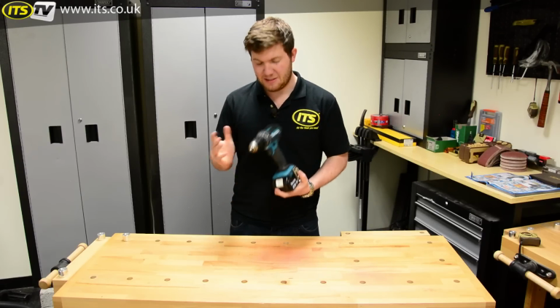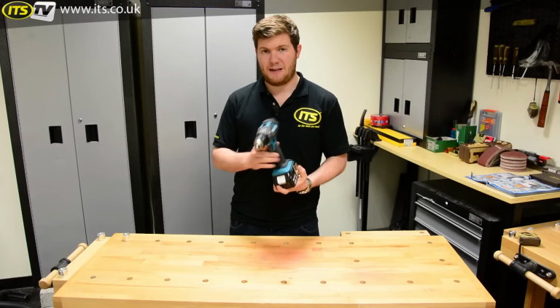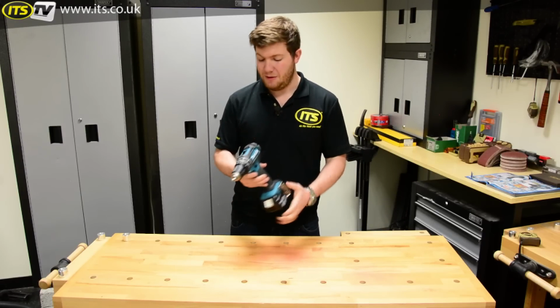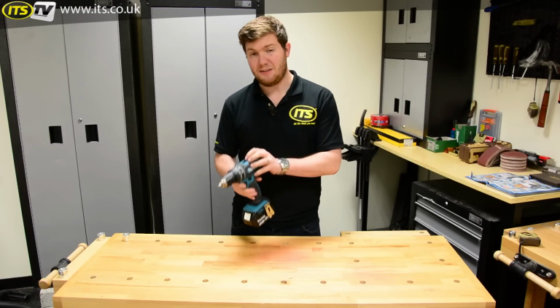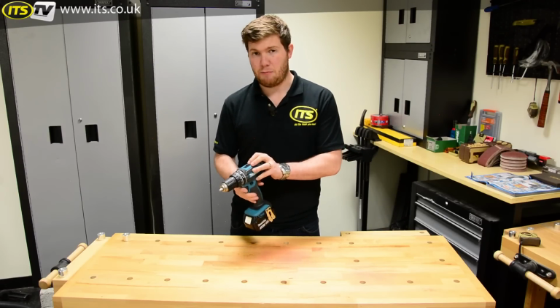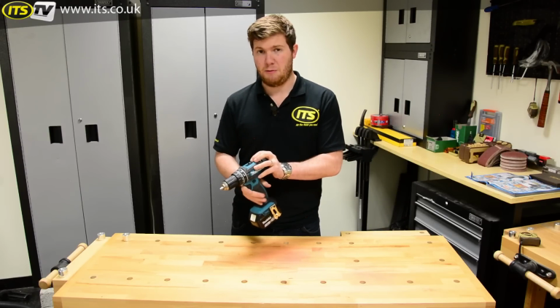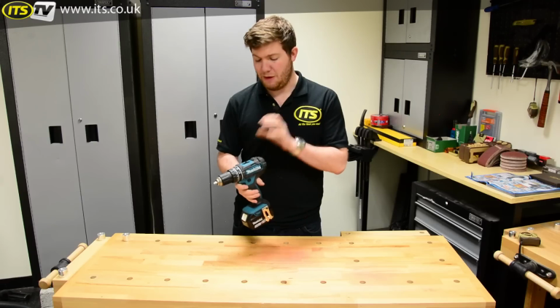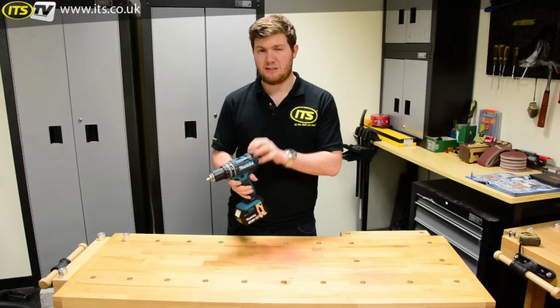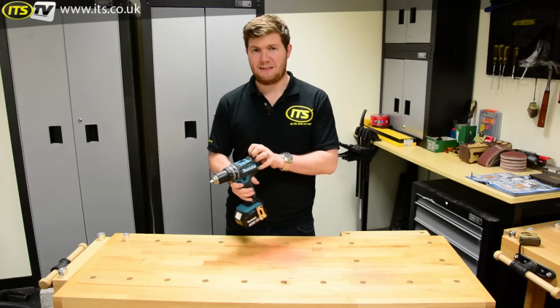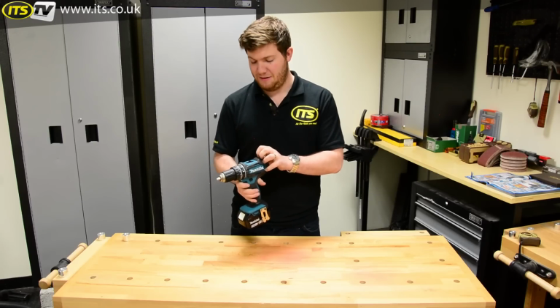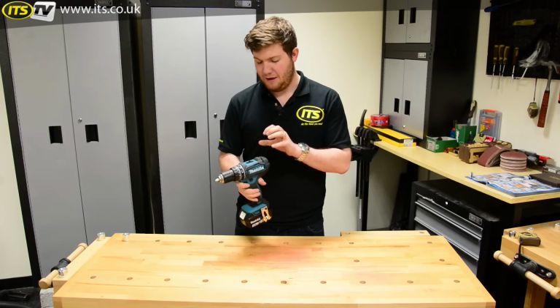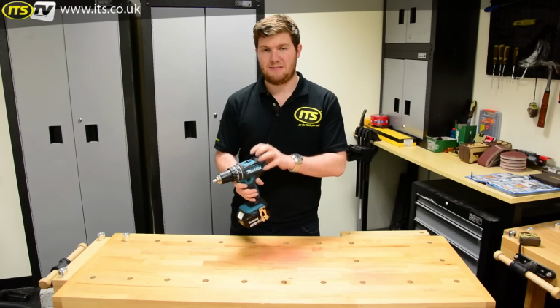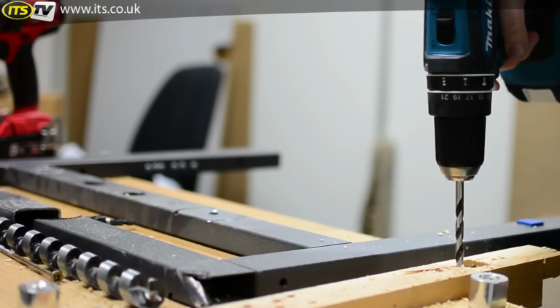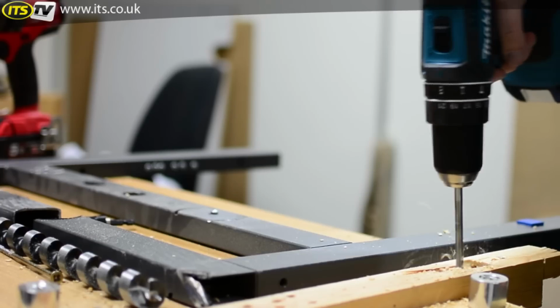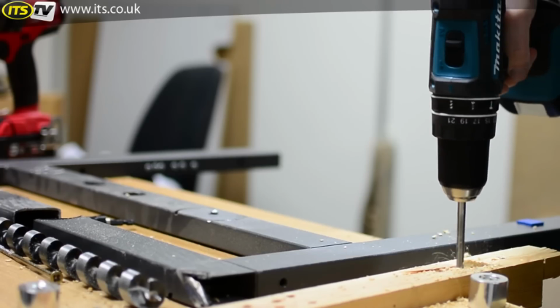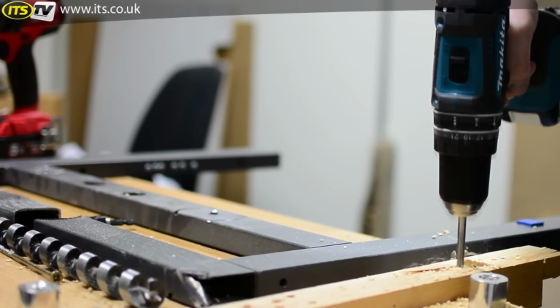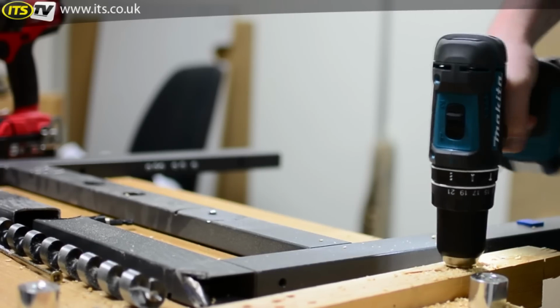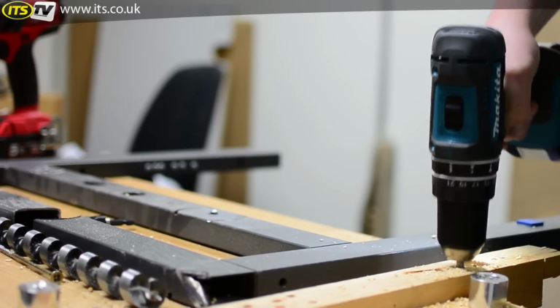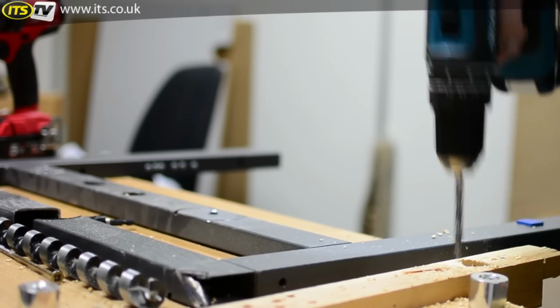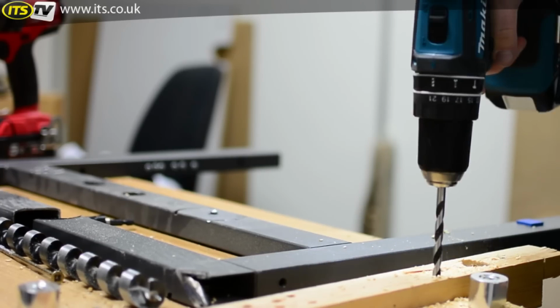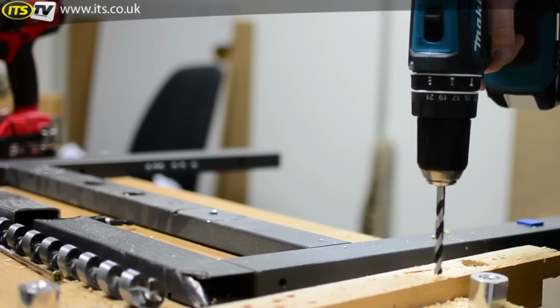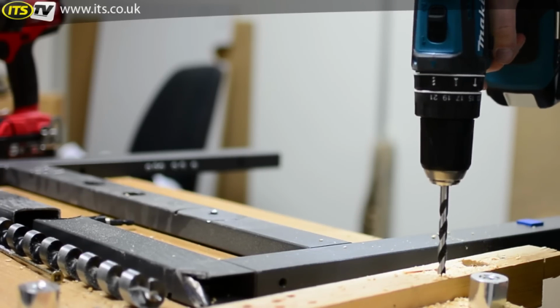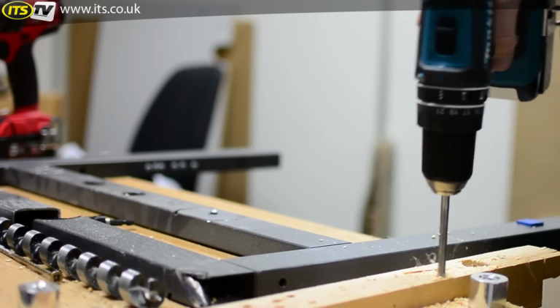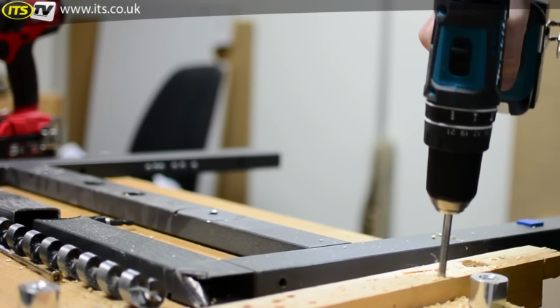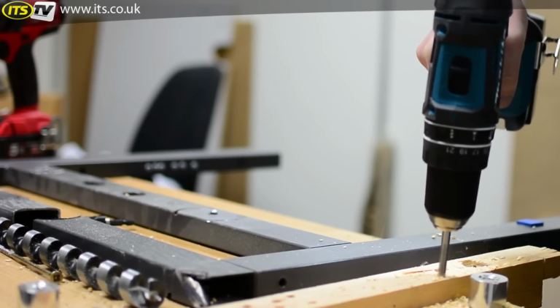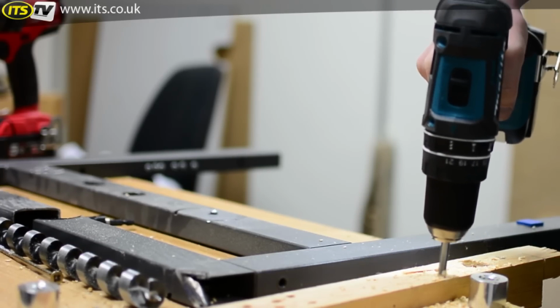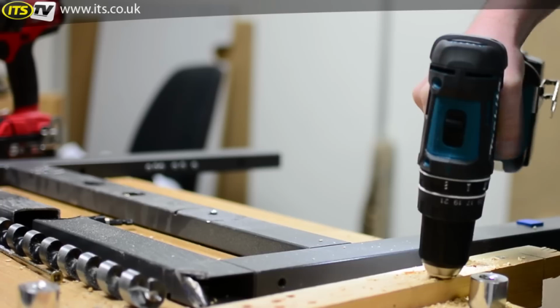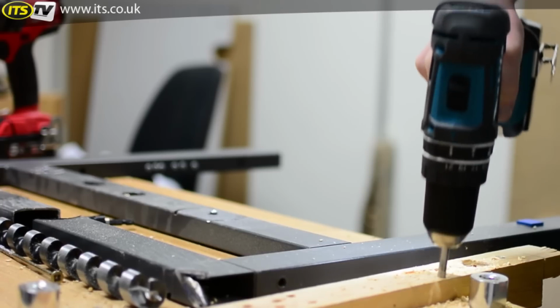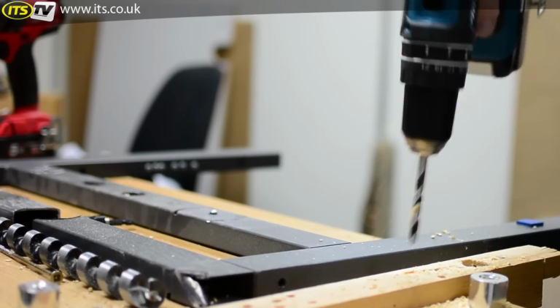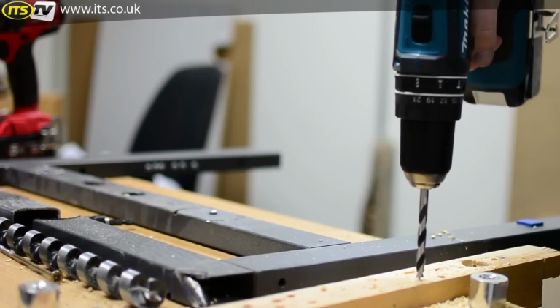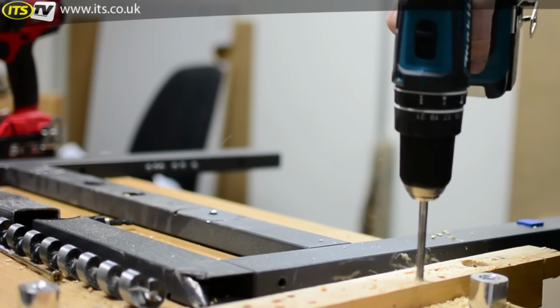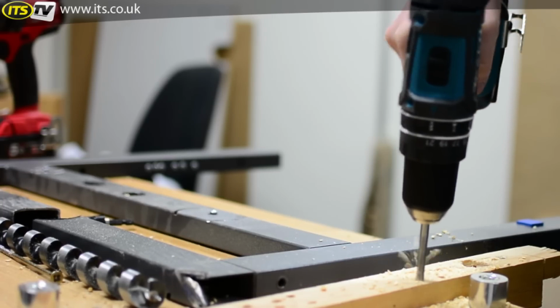It's slap bang in the middle. It doesn't have a brushless motor, so we haven't got that slightly extended capacity or extended run time. It's got an old-school brushed motor, but it still packs a nice punch and will be able to achieve a hell of a lot of the jobs you ask of it.